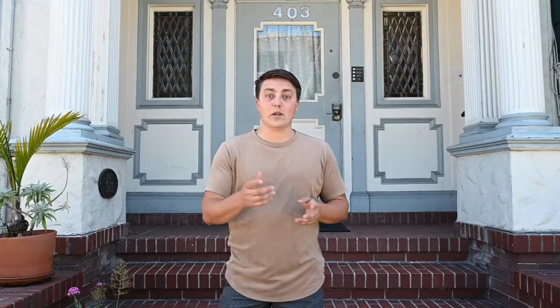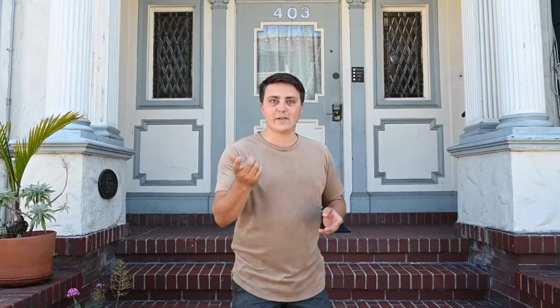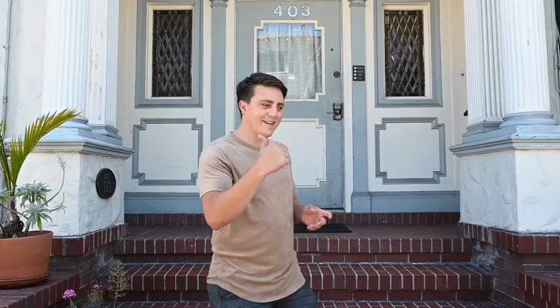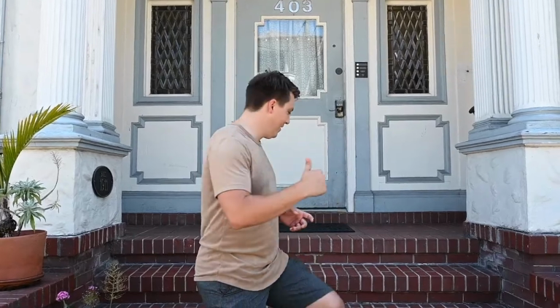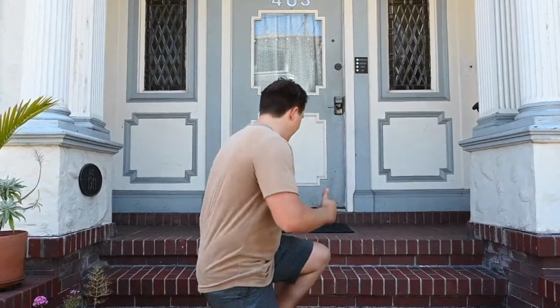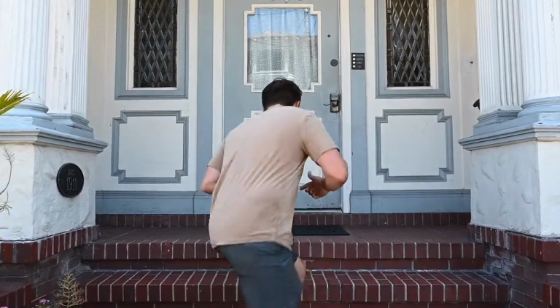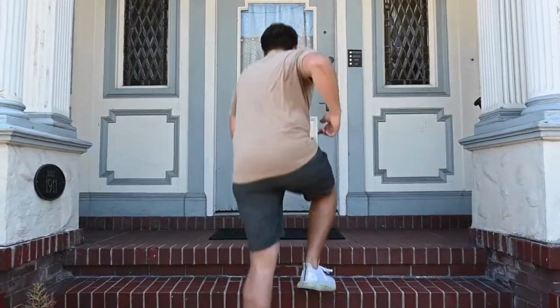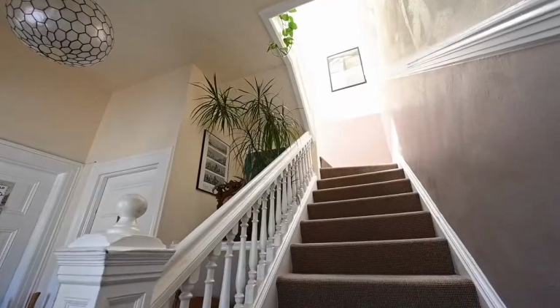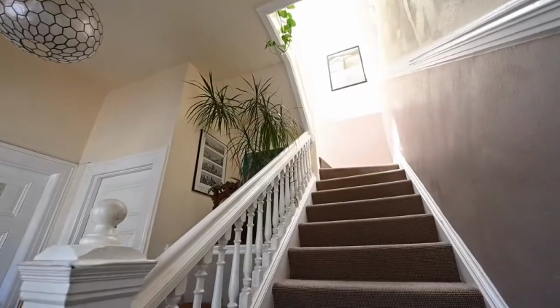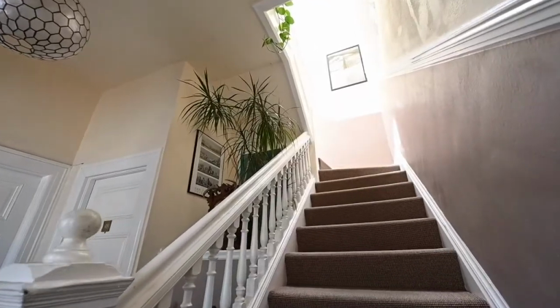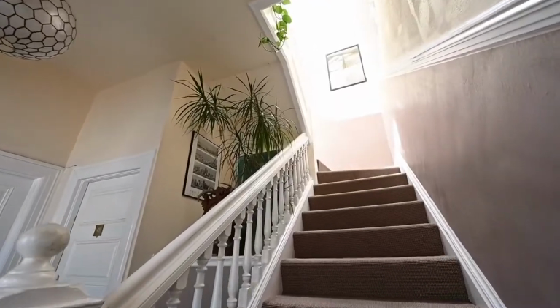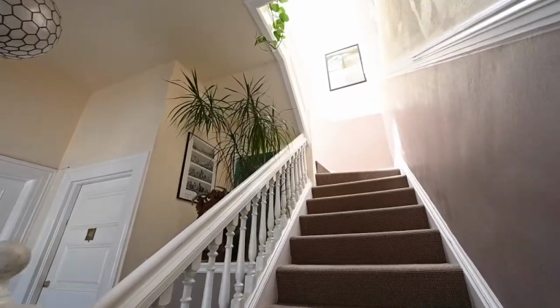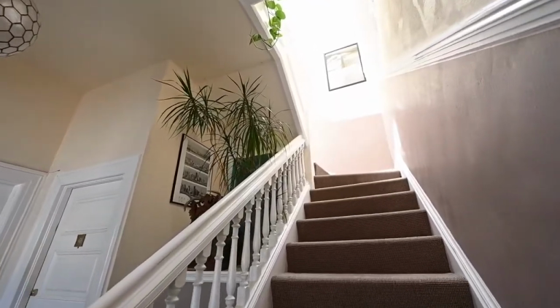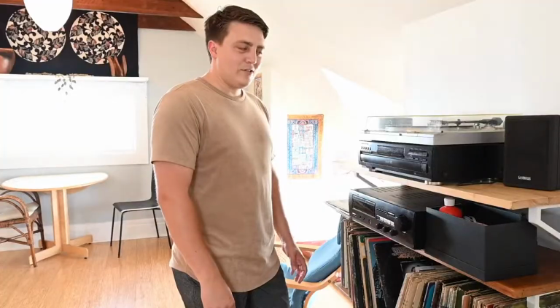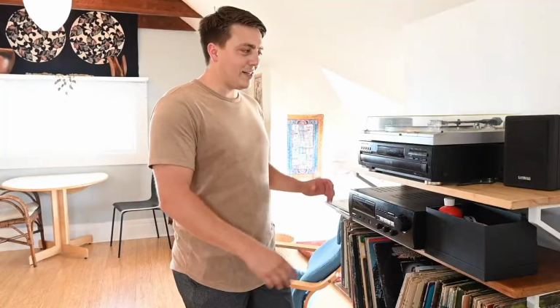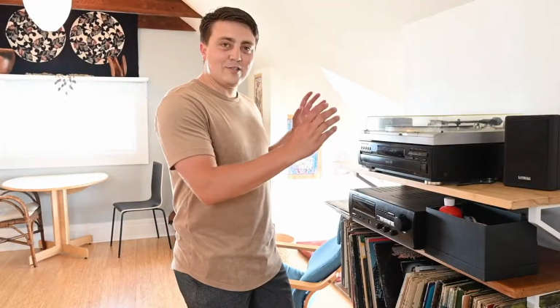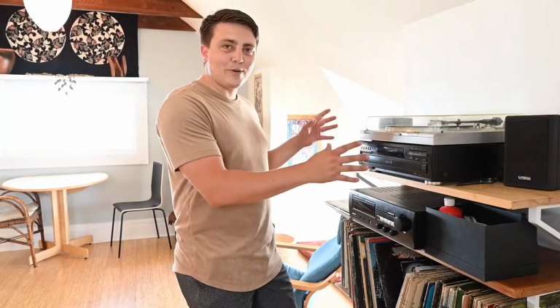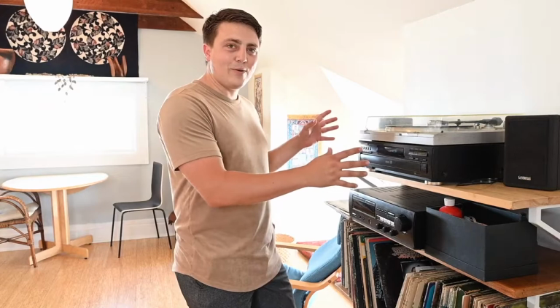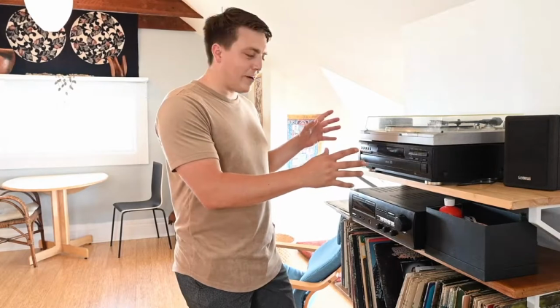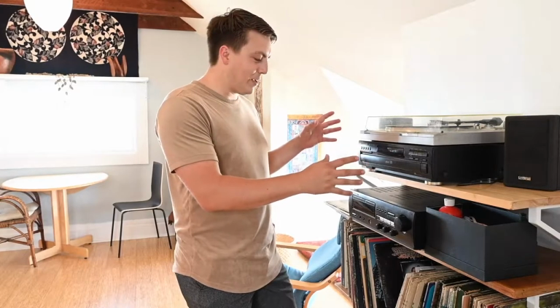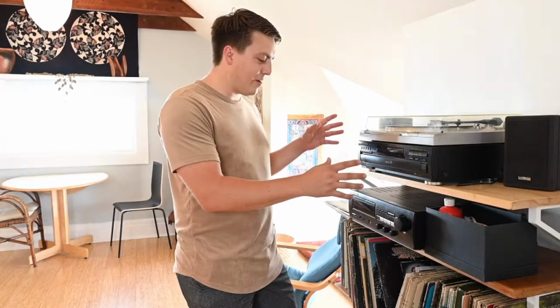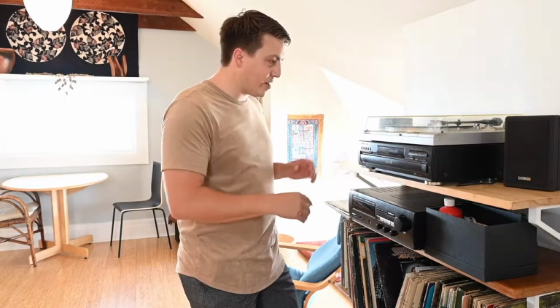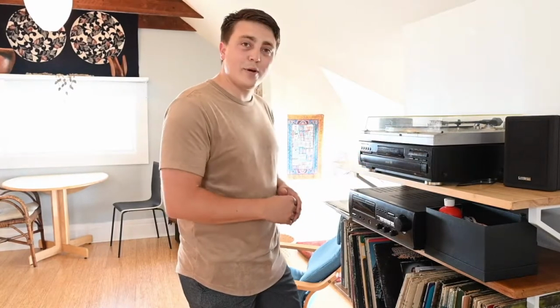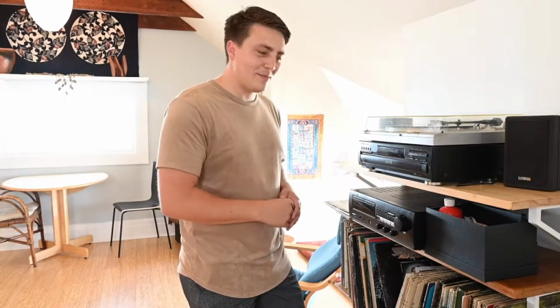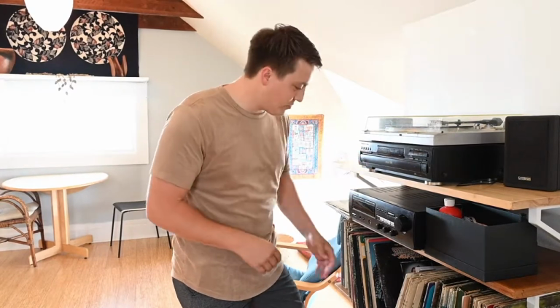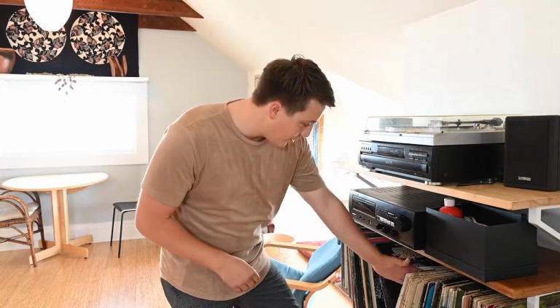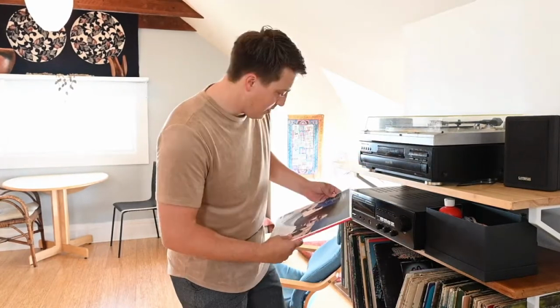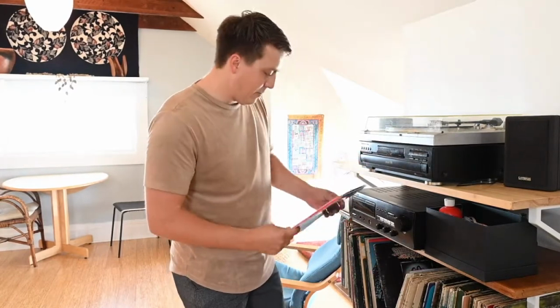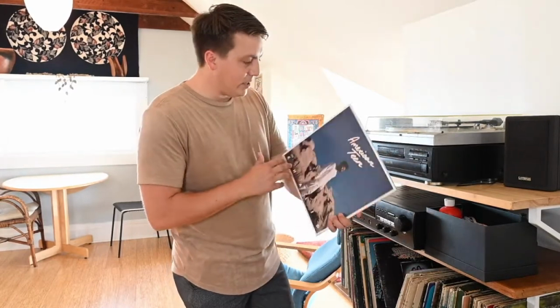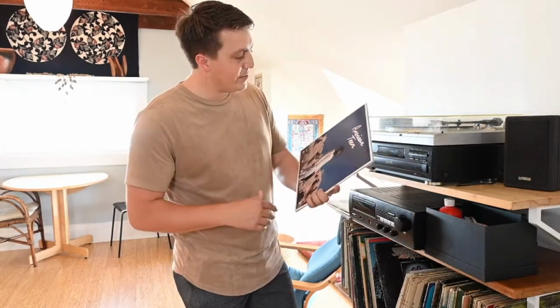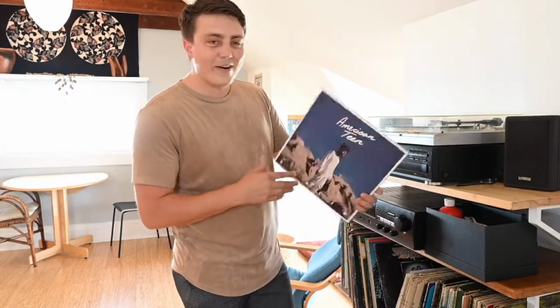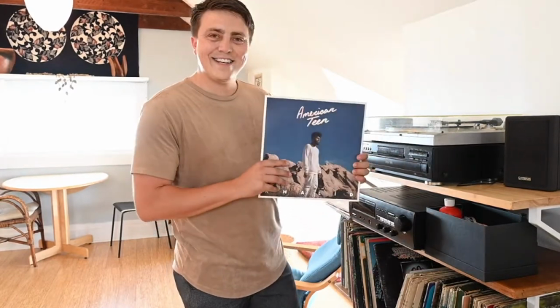Come on, let's take a look inside. So we got this super cool record player here. We're going to put on some tunes for you — how about Khalid, American Teen?